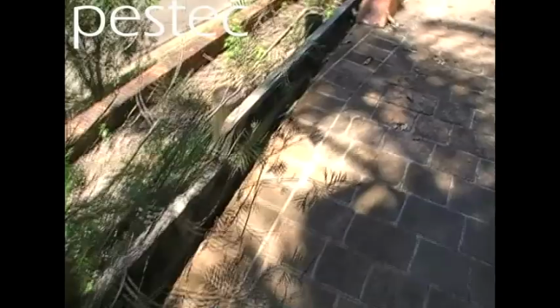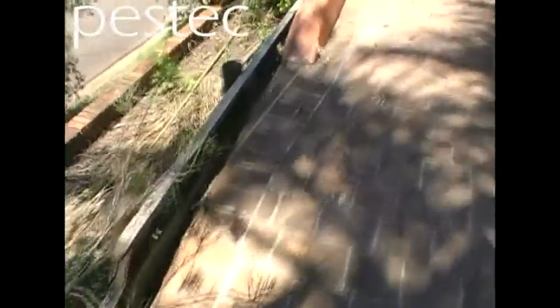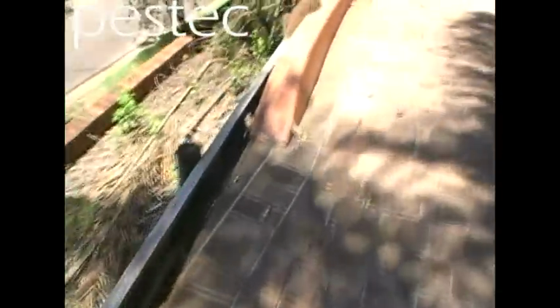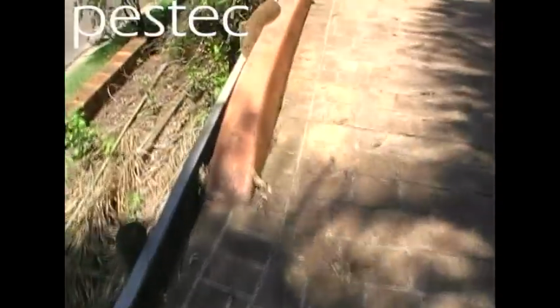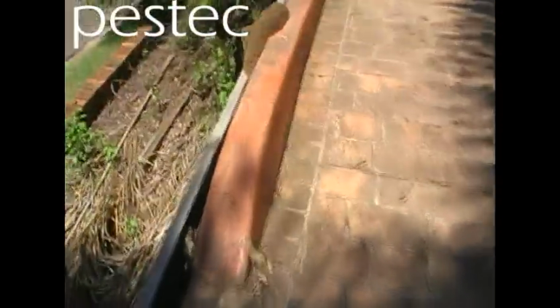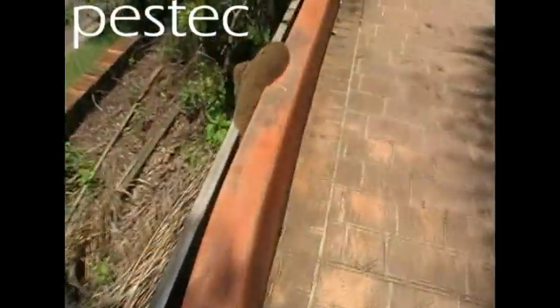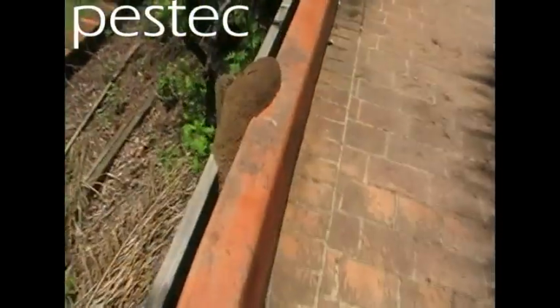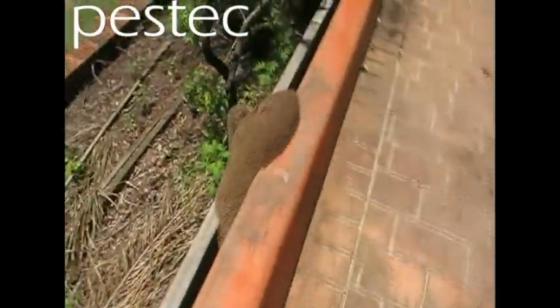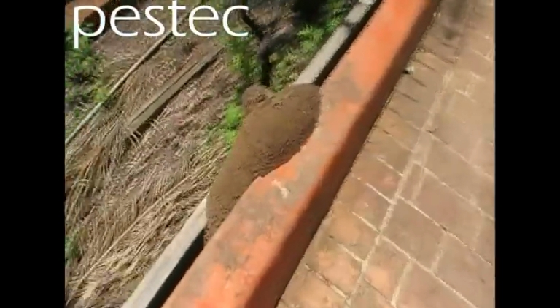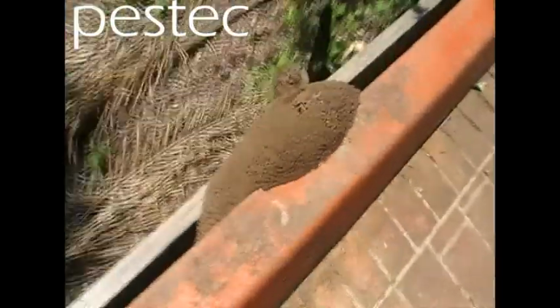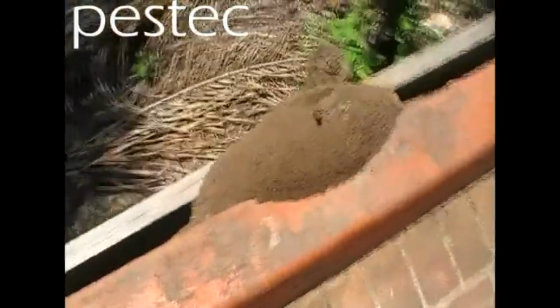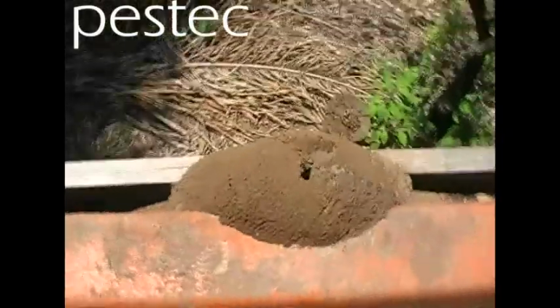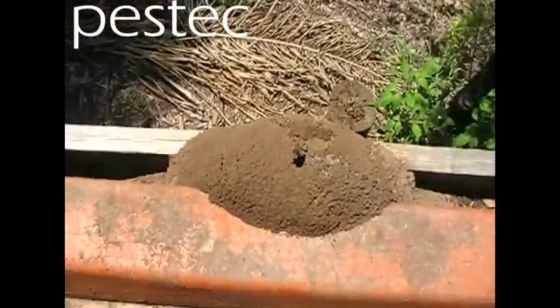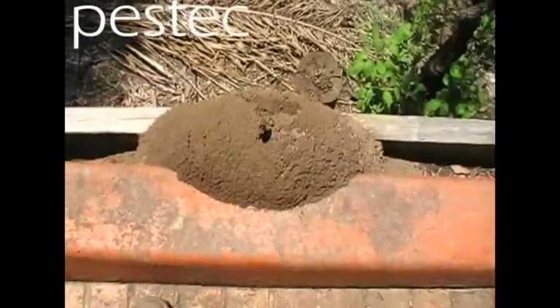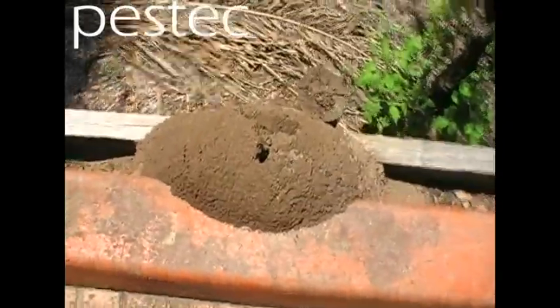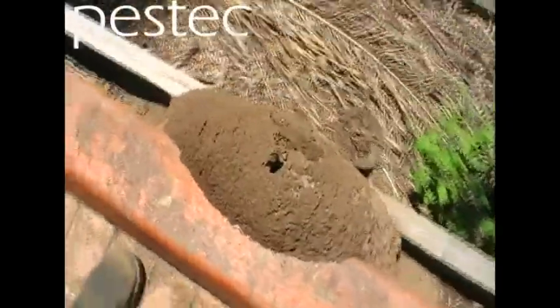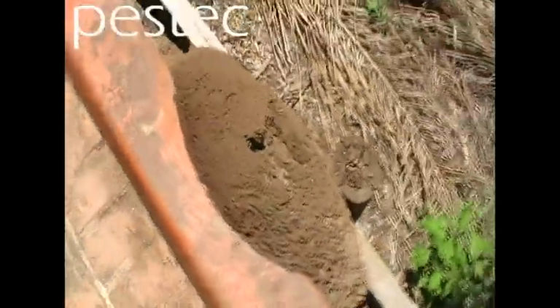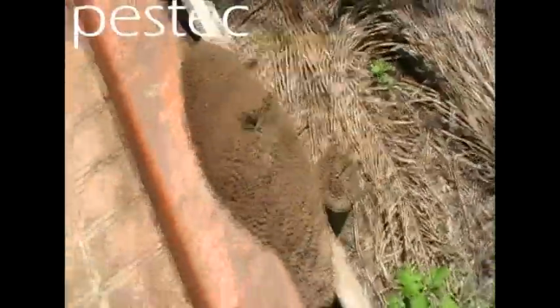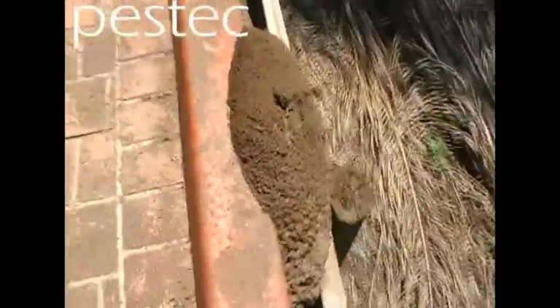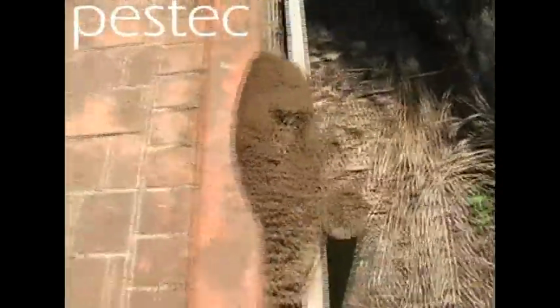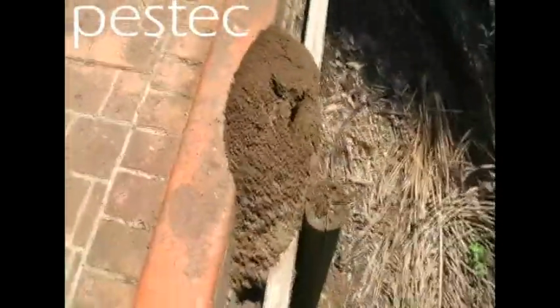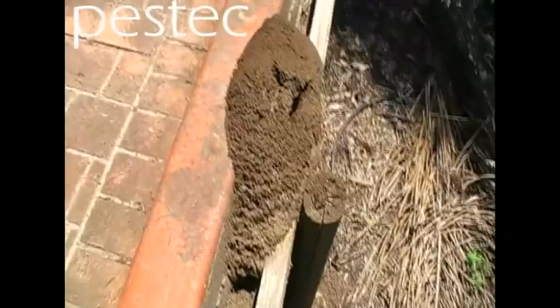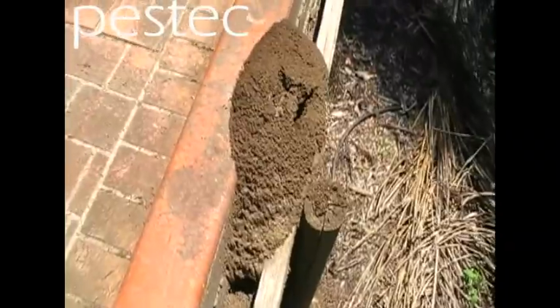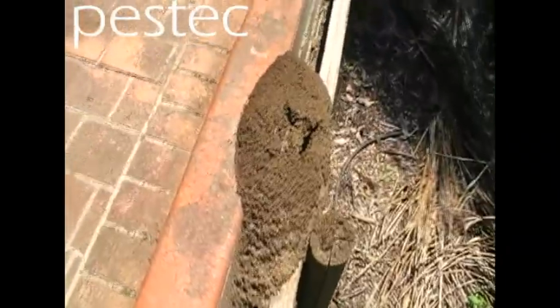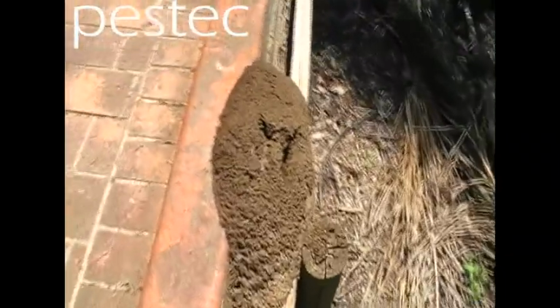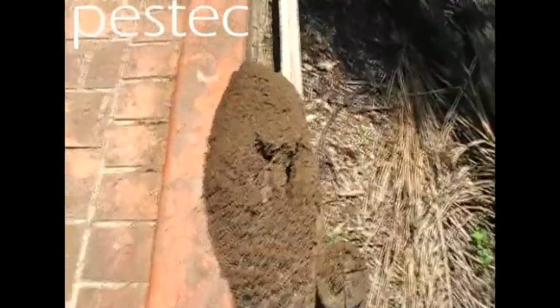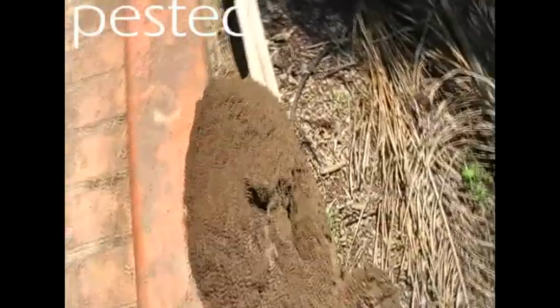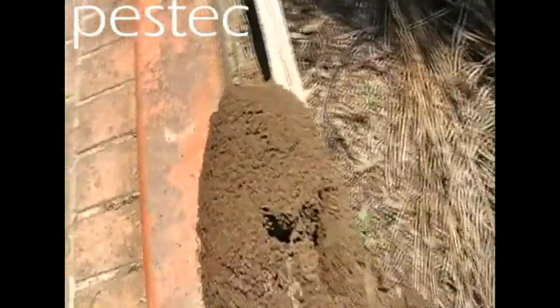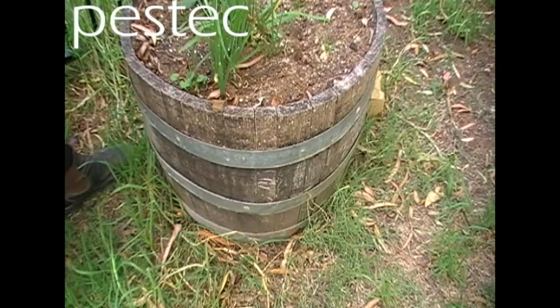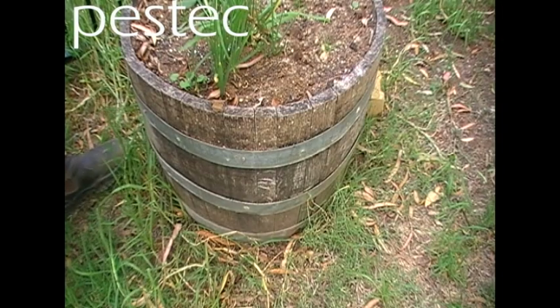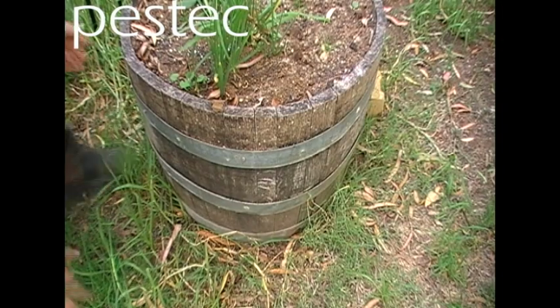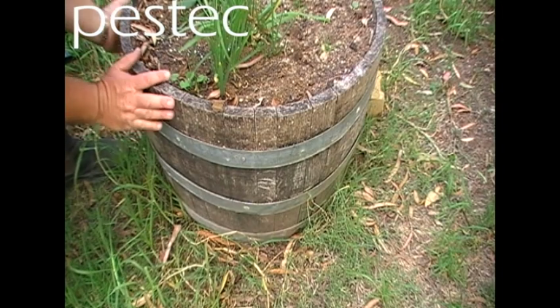Welcome to another installment of the Pestec Termite Inspection video. Have a look at that for a little termite nest — that's just on the edge of a driveway, sitting on top of a treated pine retaining wall, which the termites didn't care that it was treated.